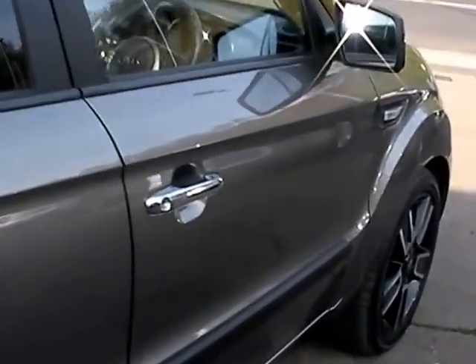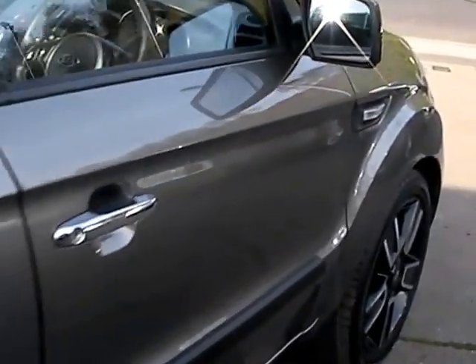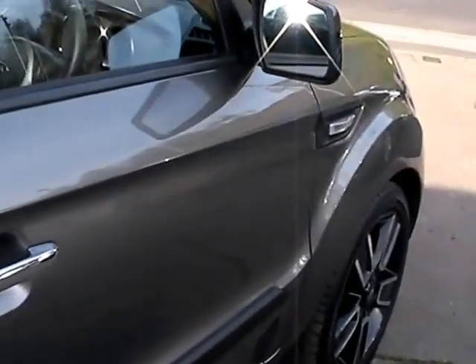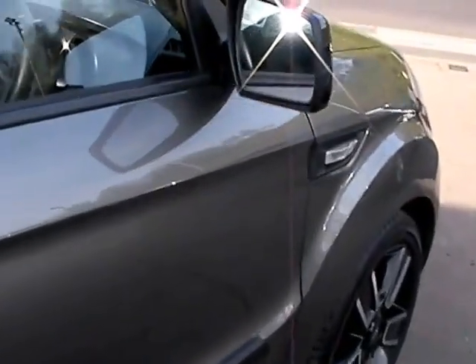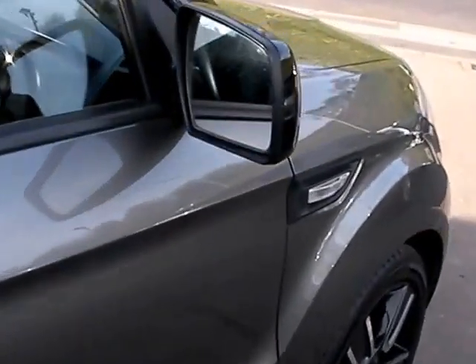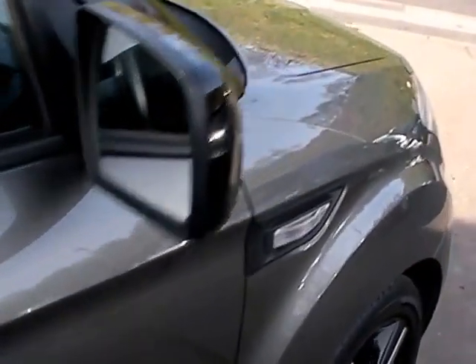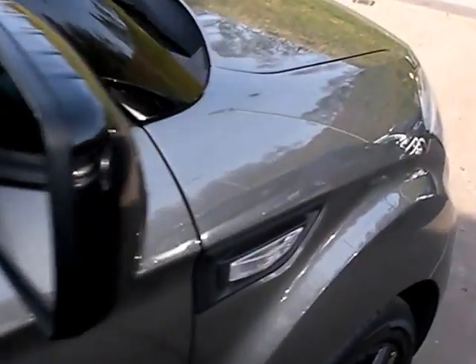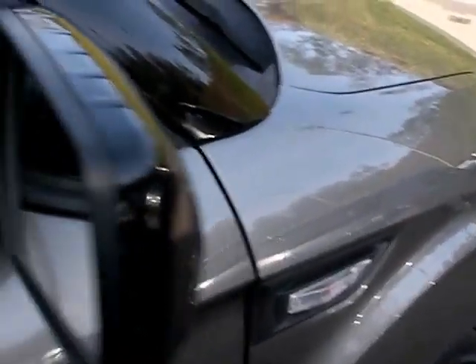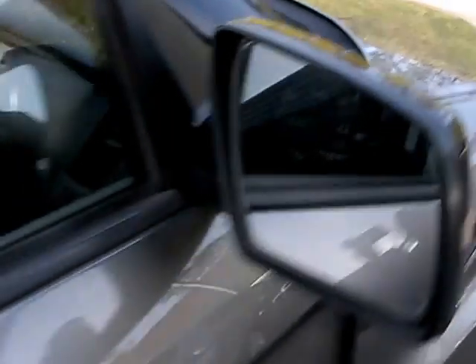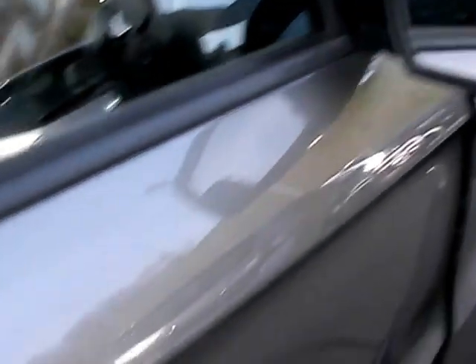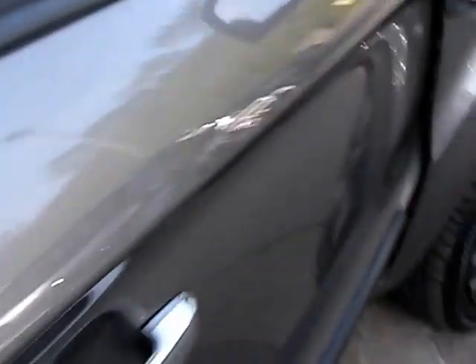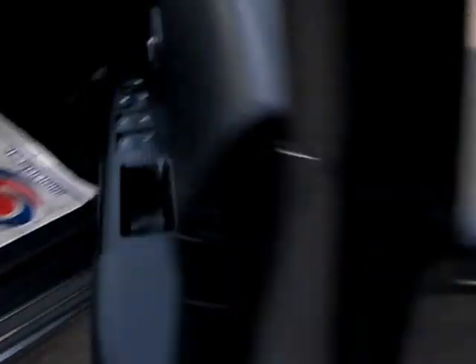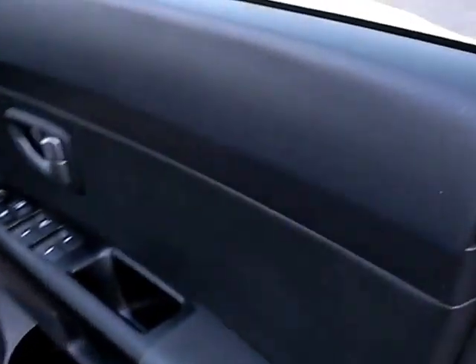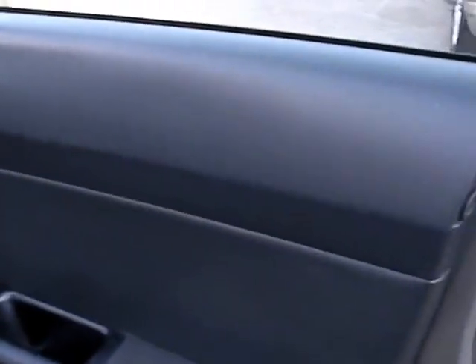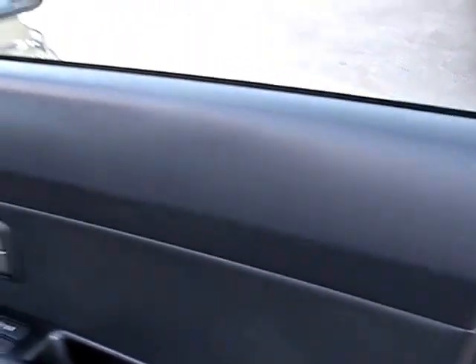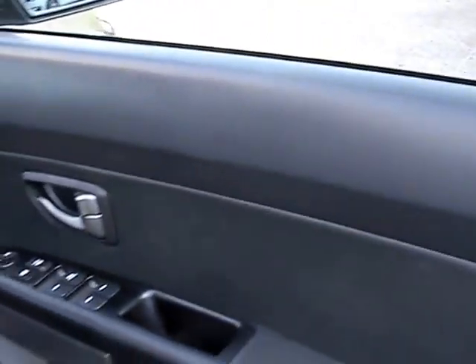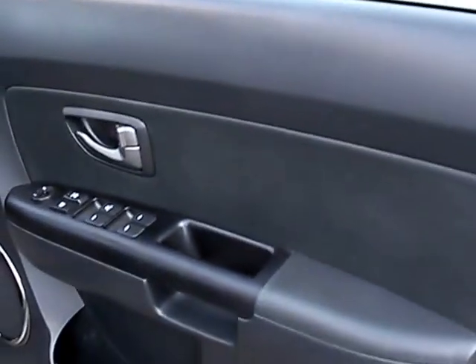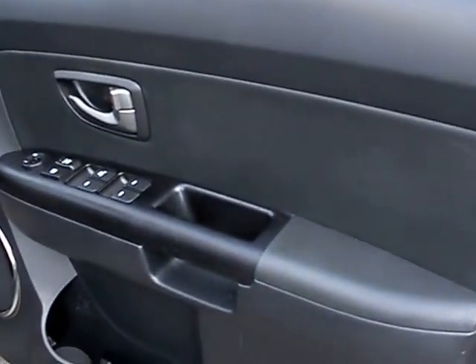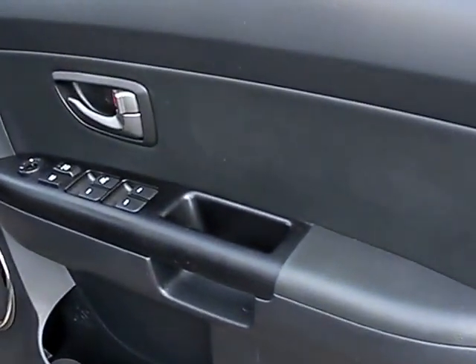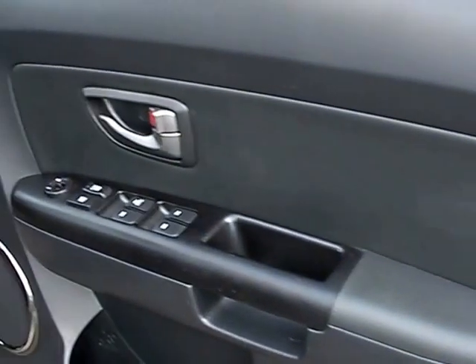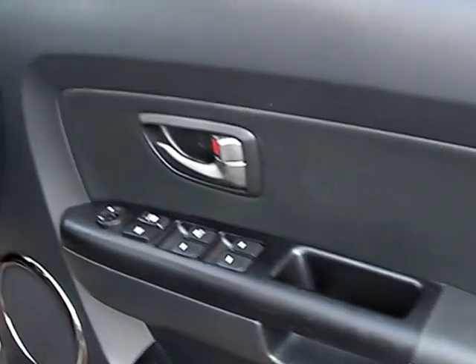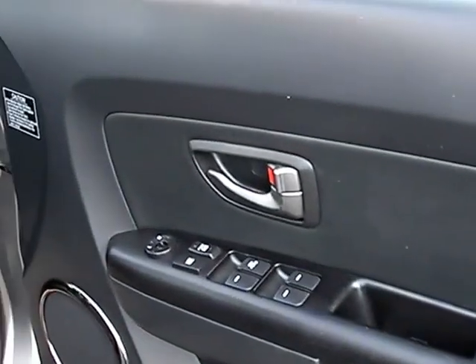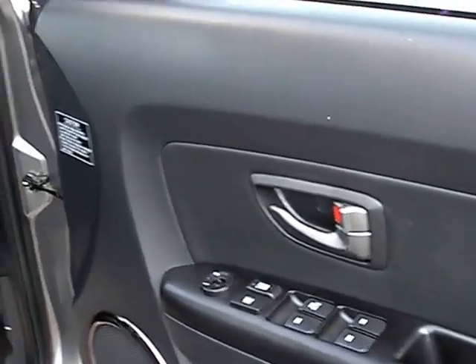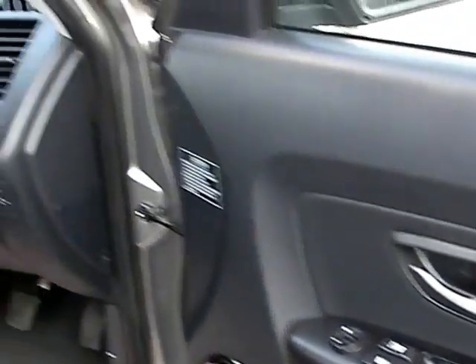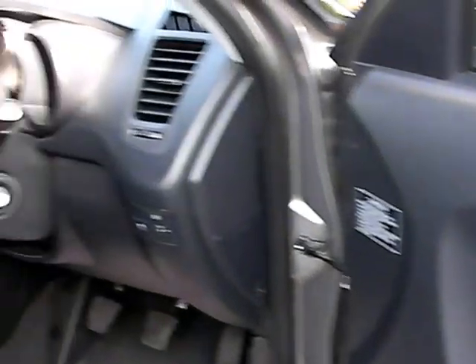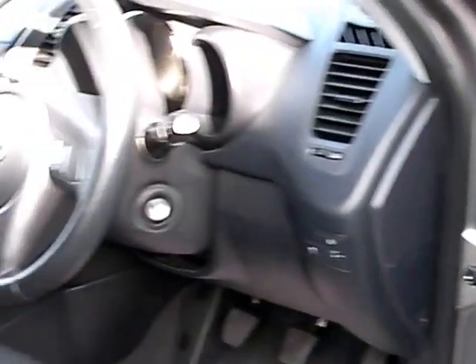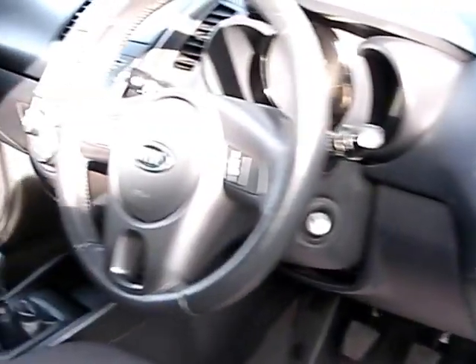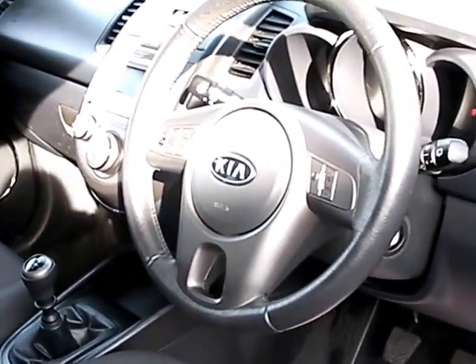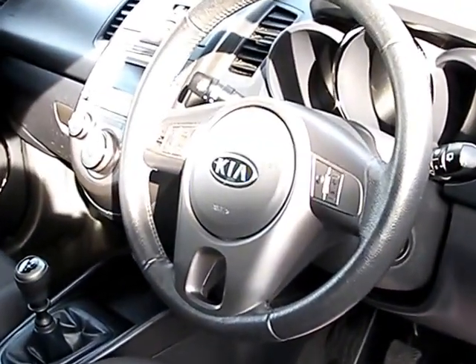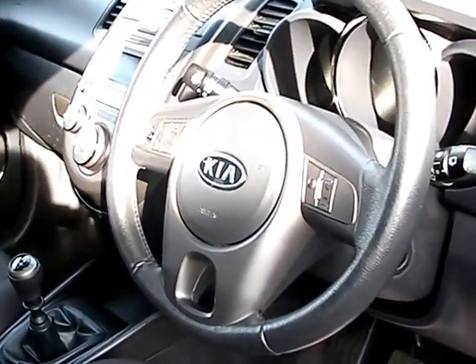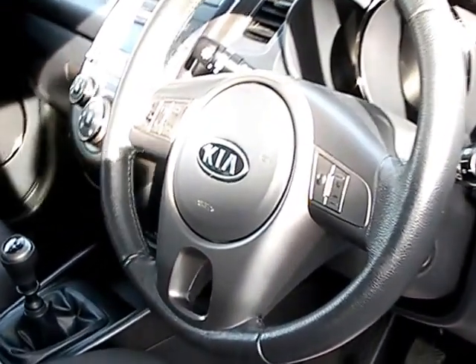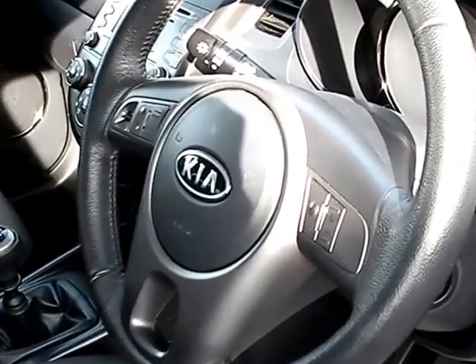I'll show you inside. Inside the car, electric windows and mirrors here, and radio controls on the steering wheel.